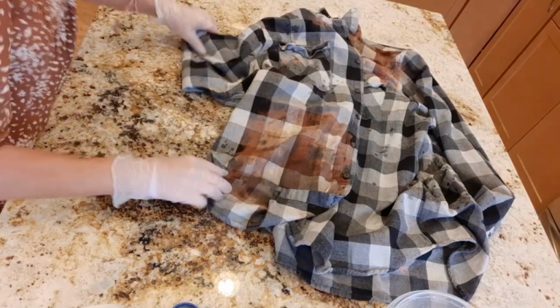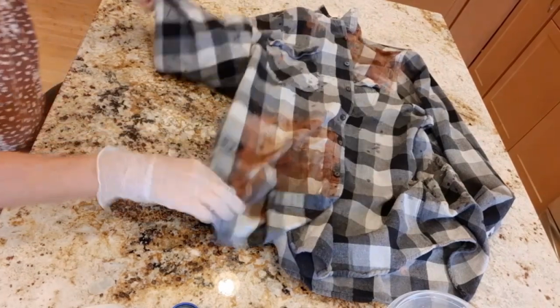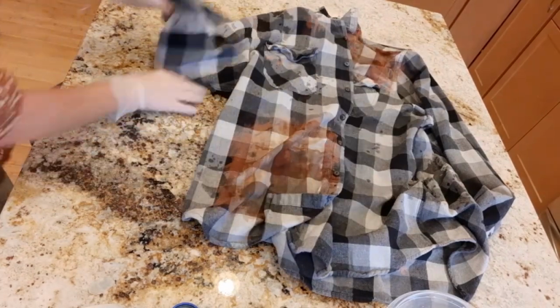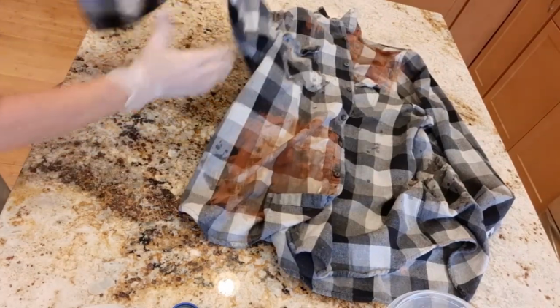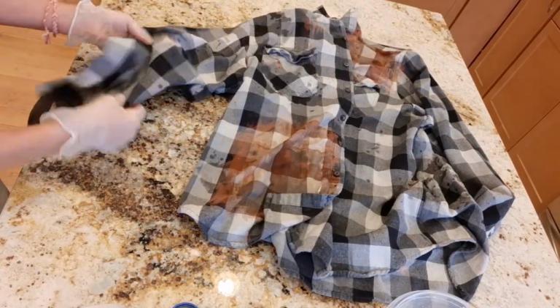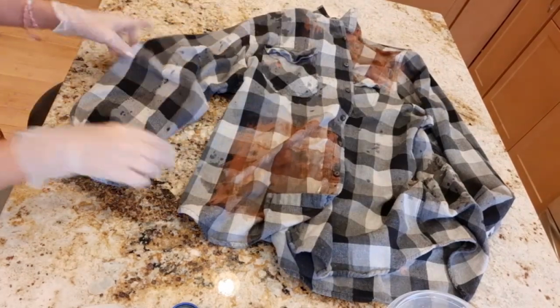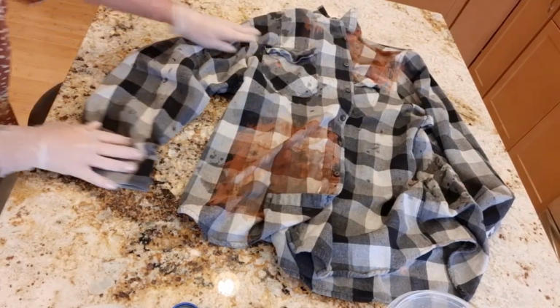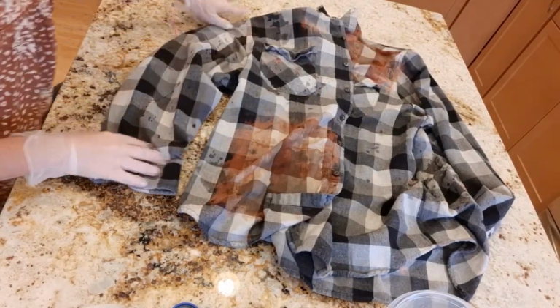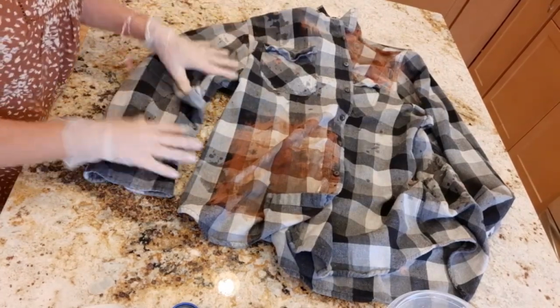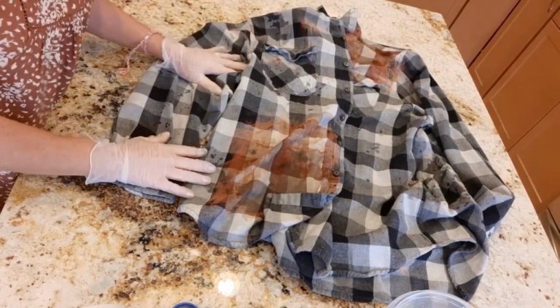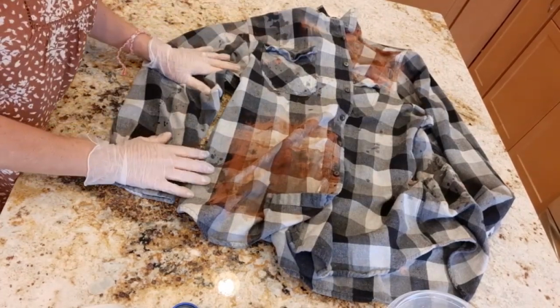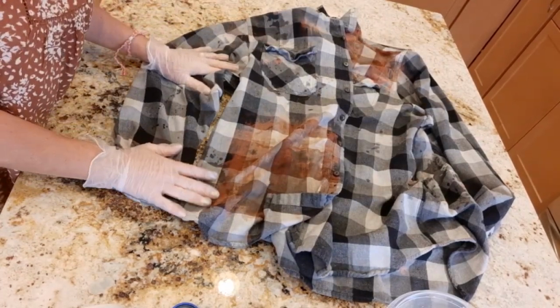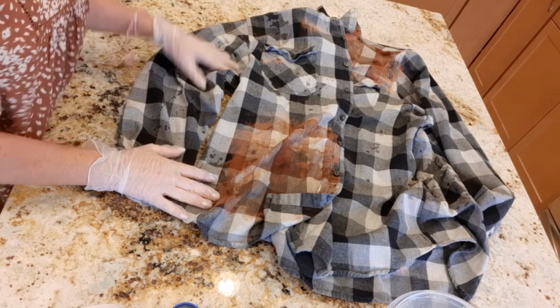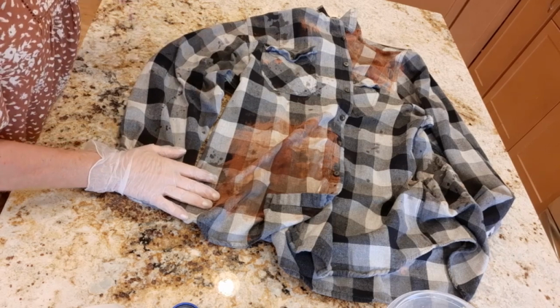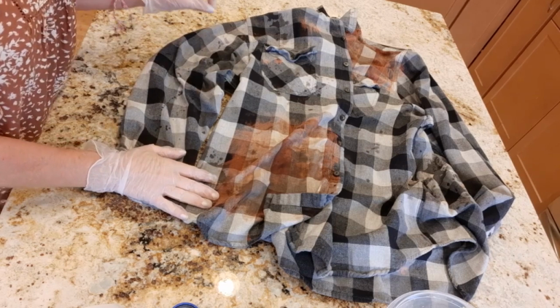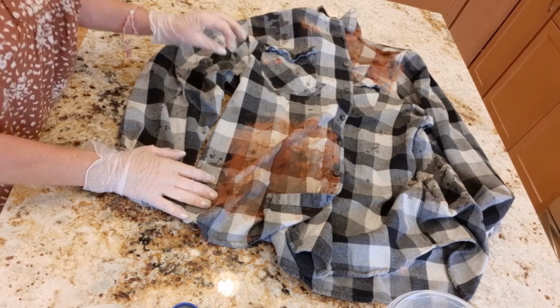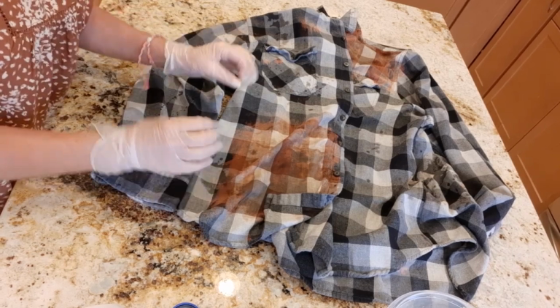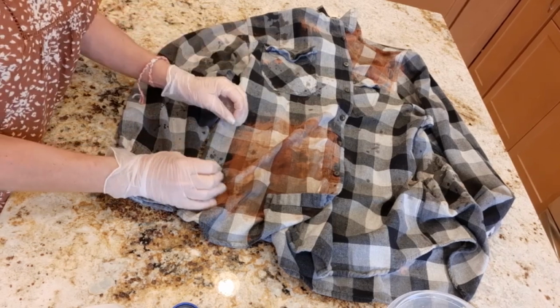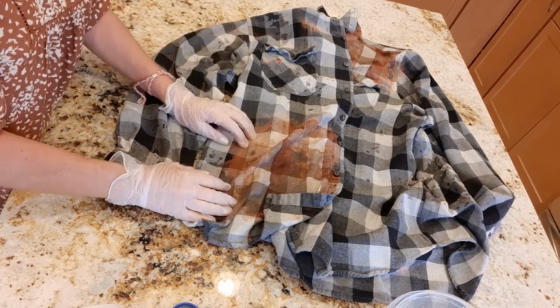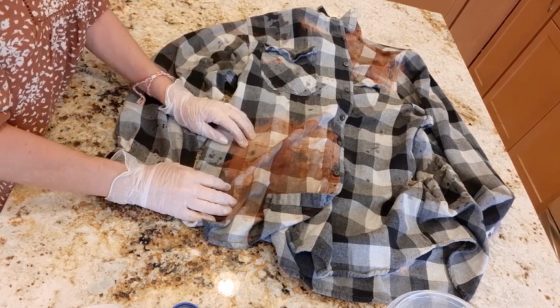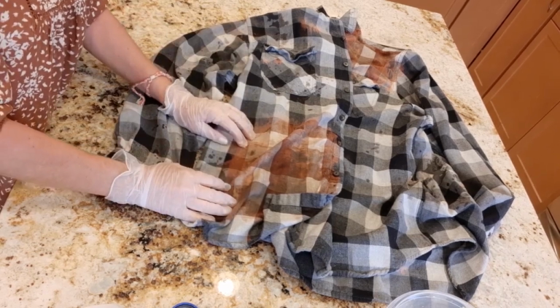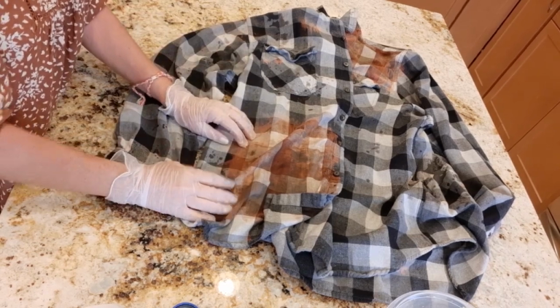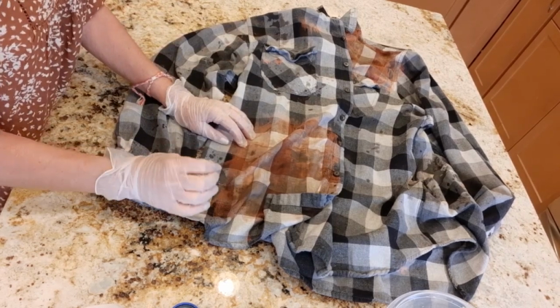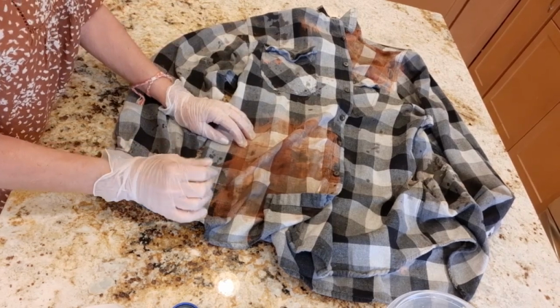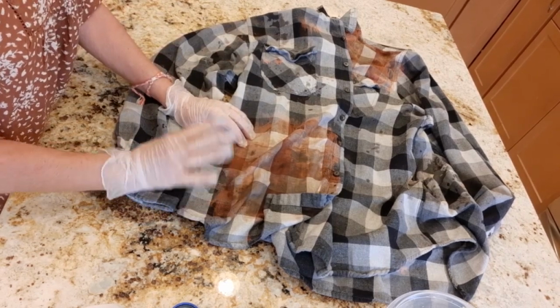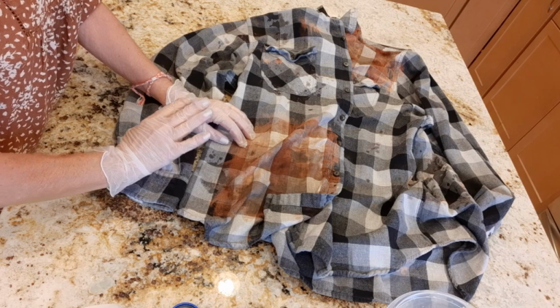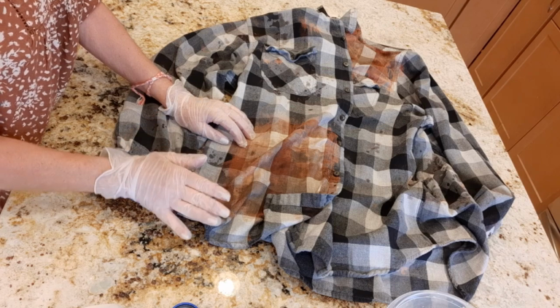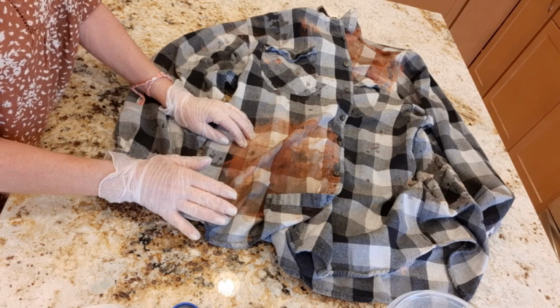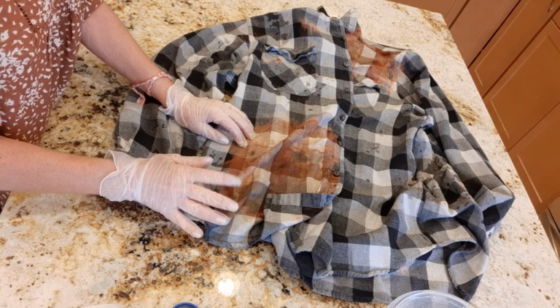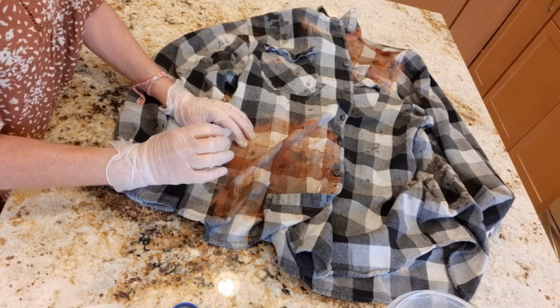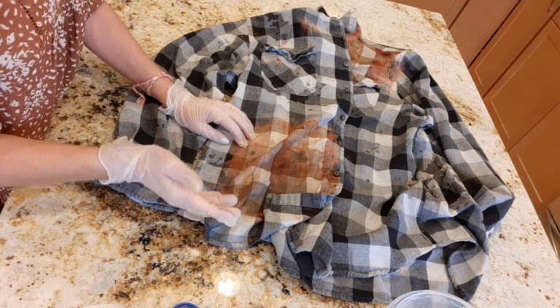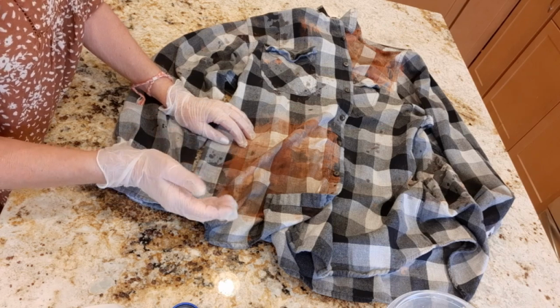I'll let that sit on there a bit, then rinse it, and when I'm done rinsing I'll wash it in my washer on a regular cycle and throw it in the dryer.